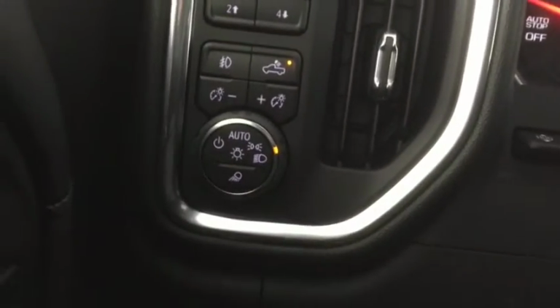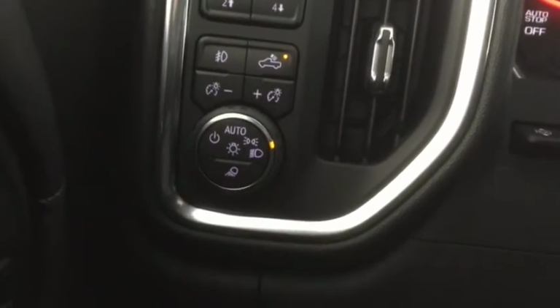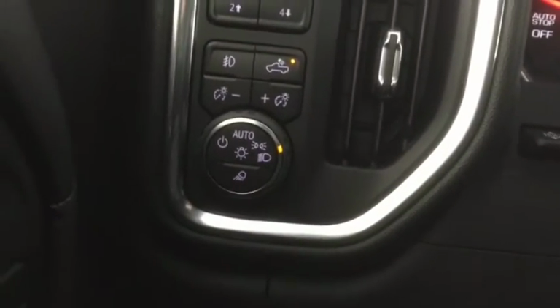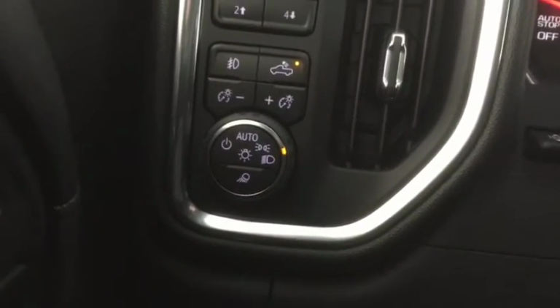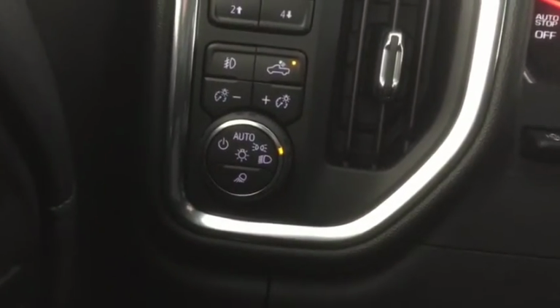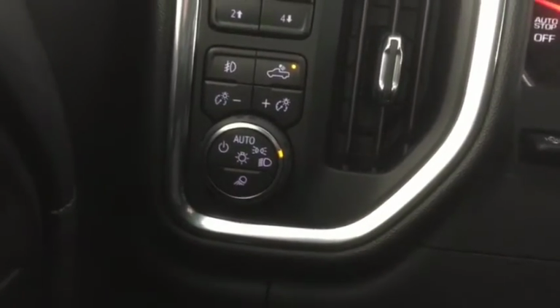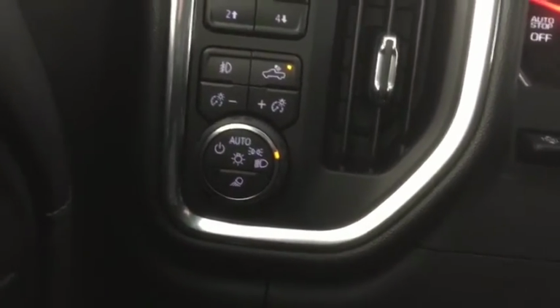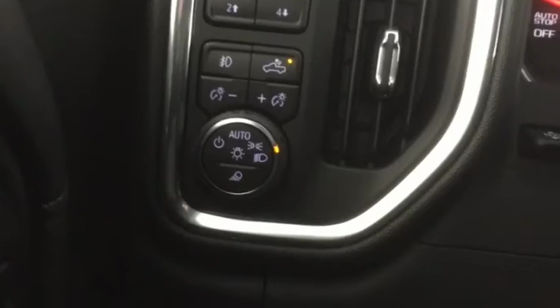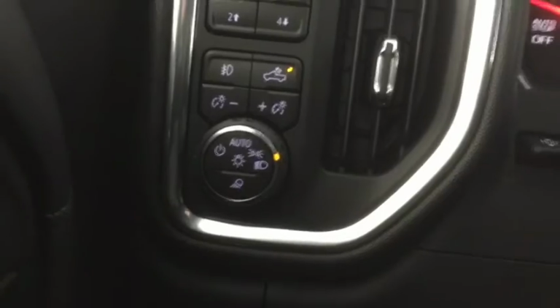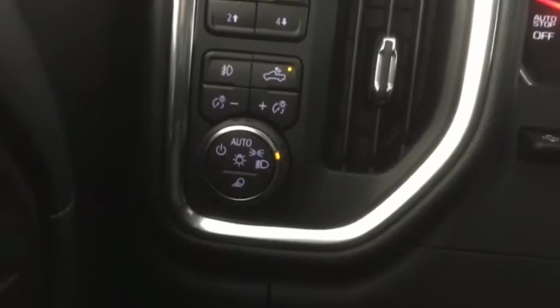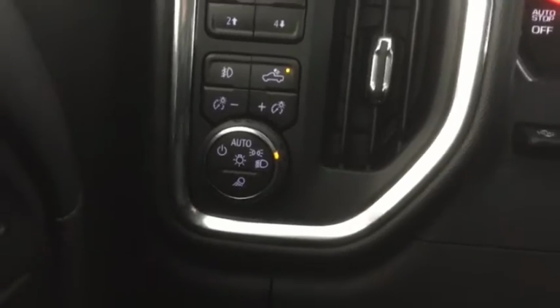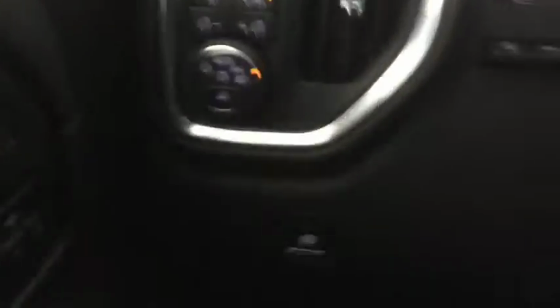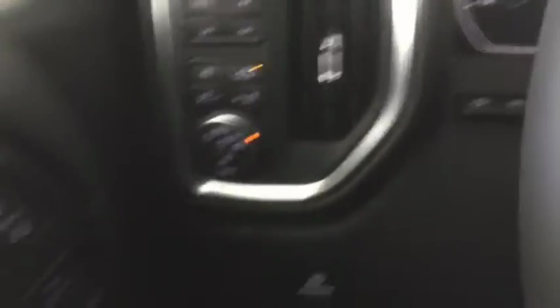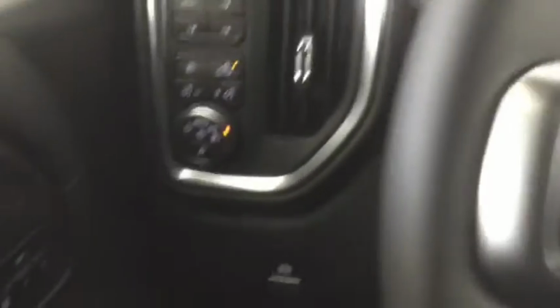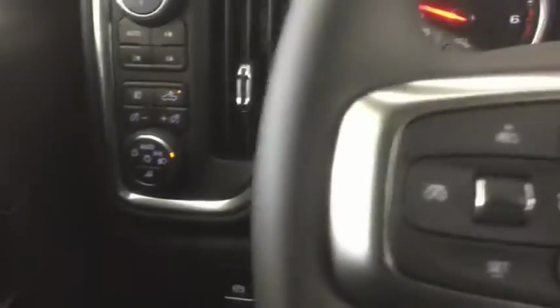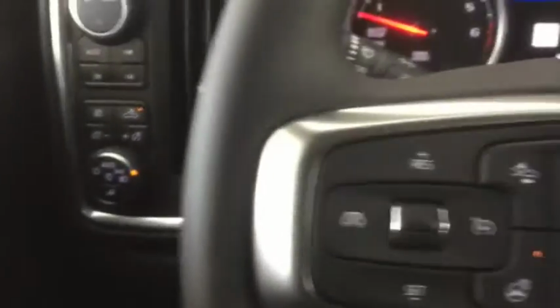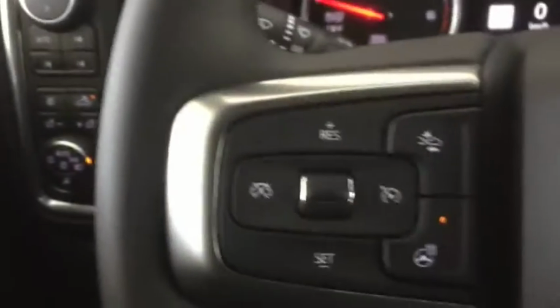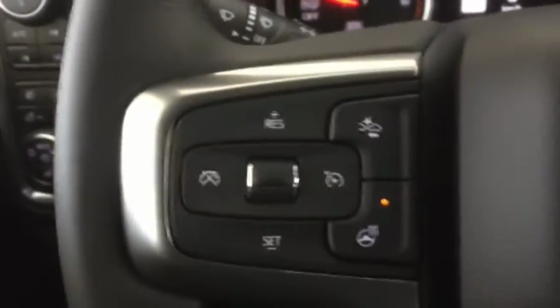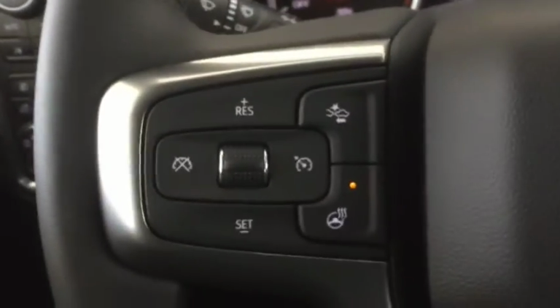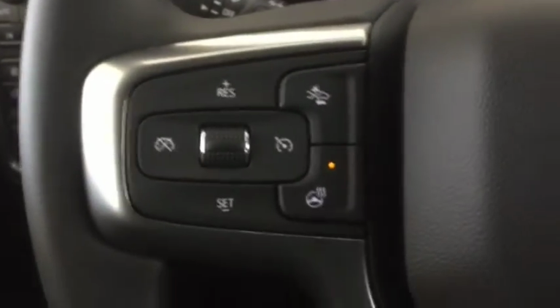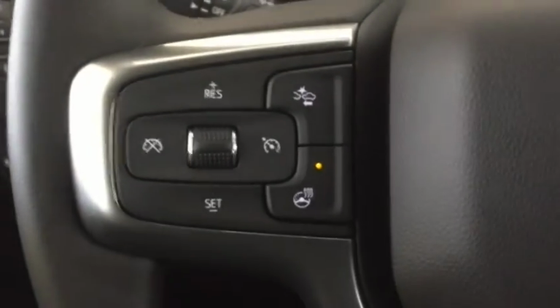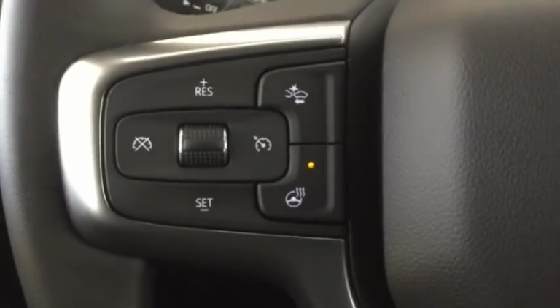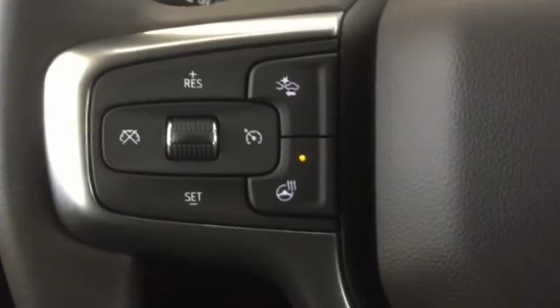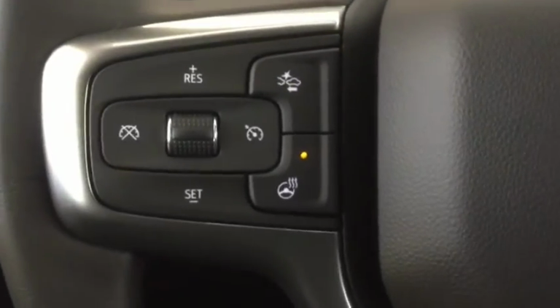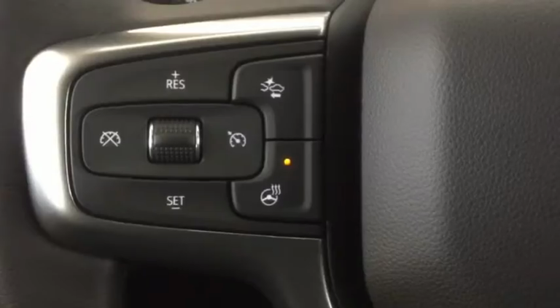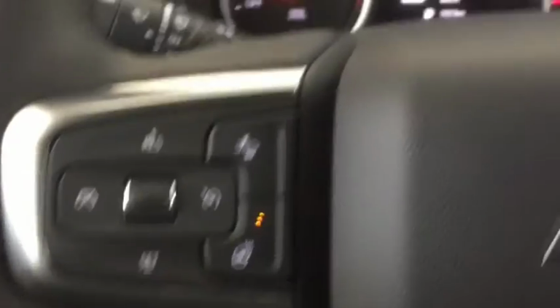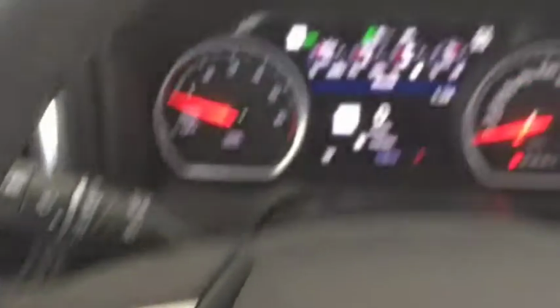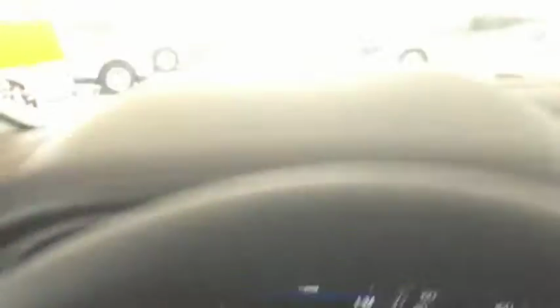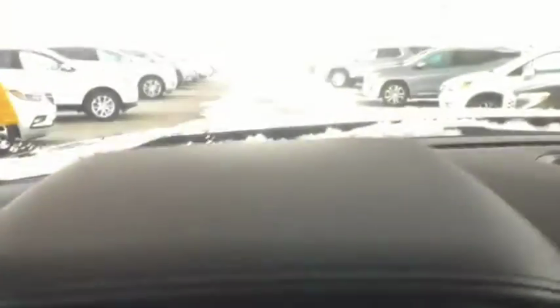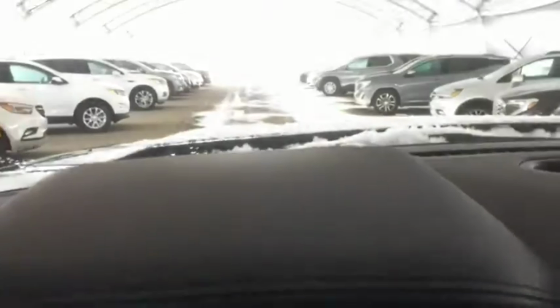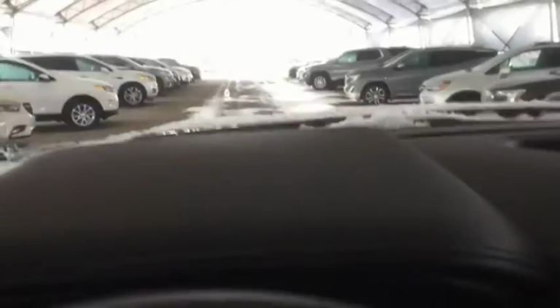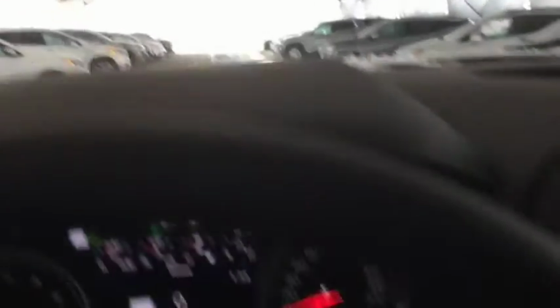Automatic headlights with fog lights and cargo area lighting, automatic high beams, cruise control, heated steering wheel, and heads up display.